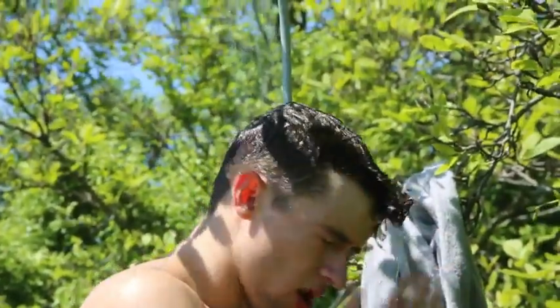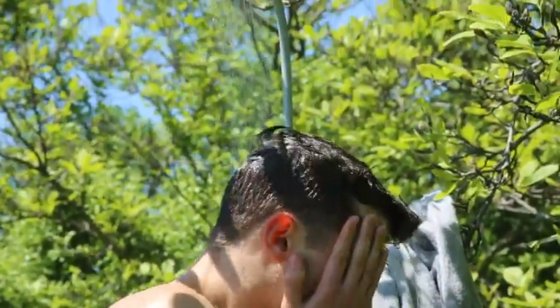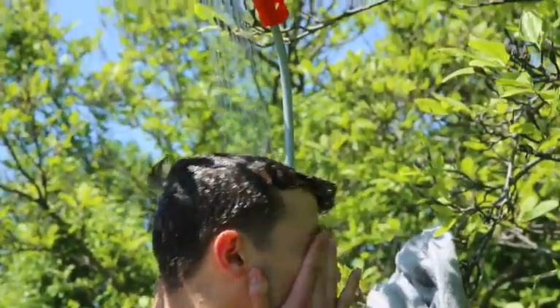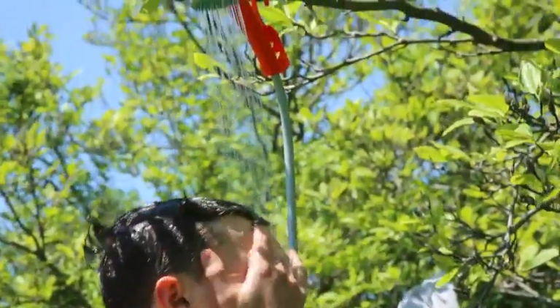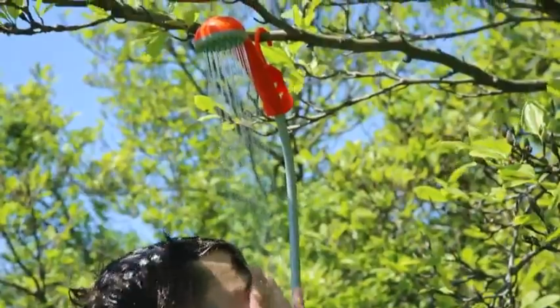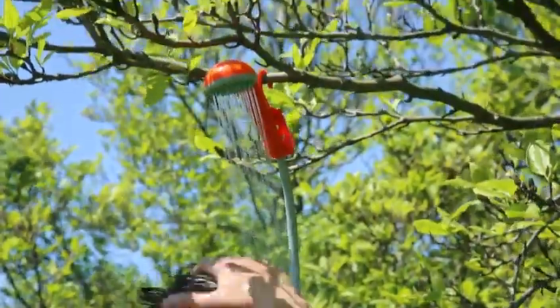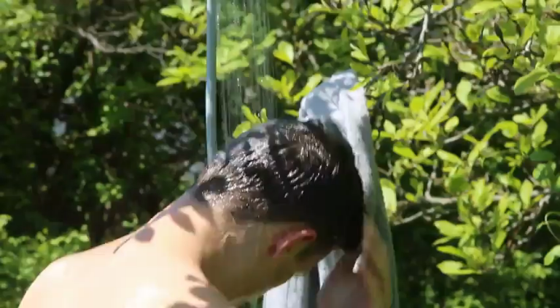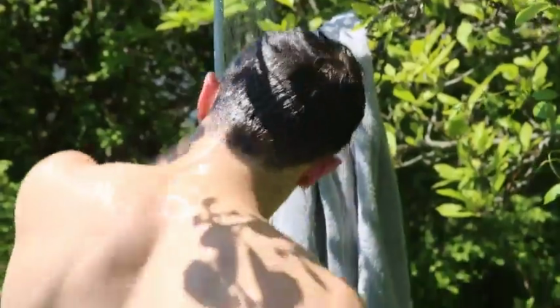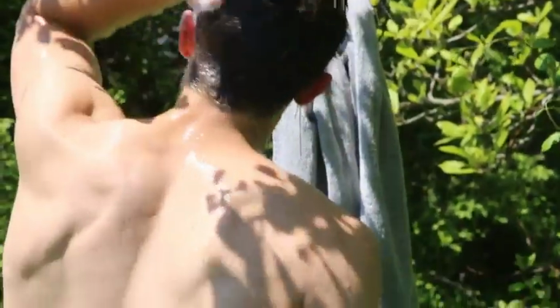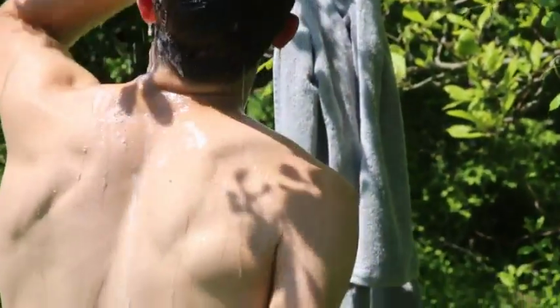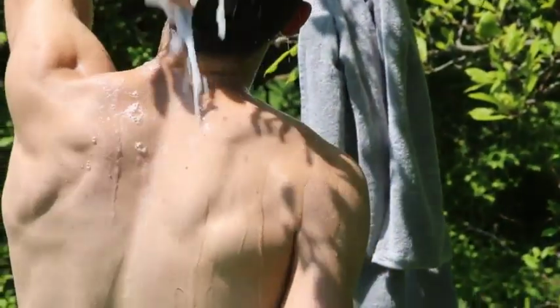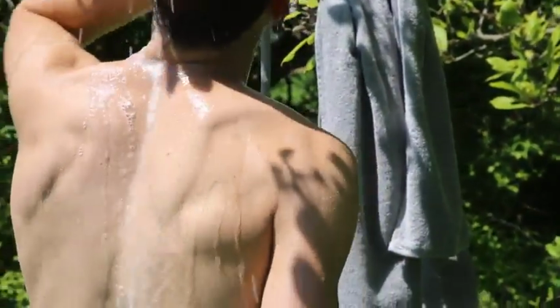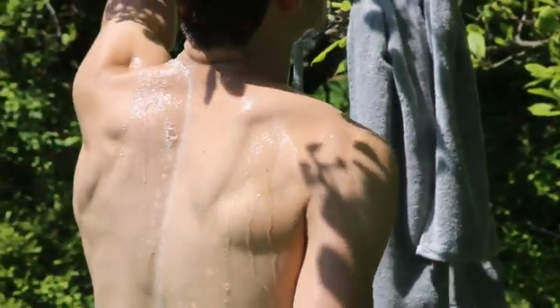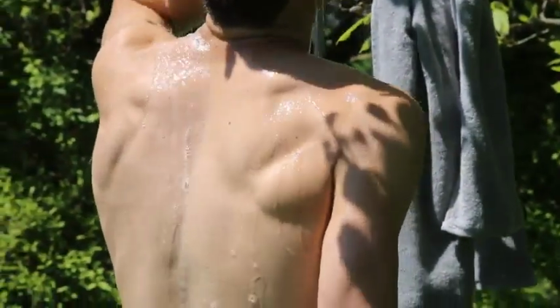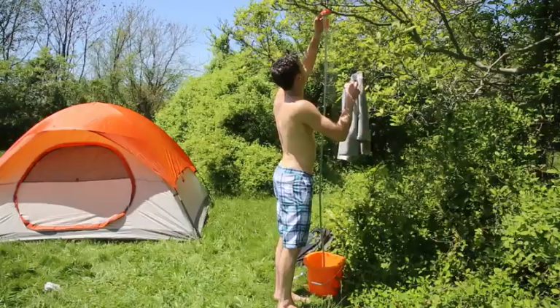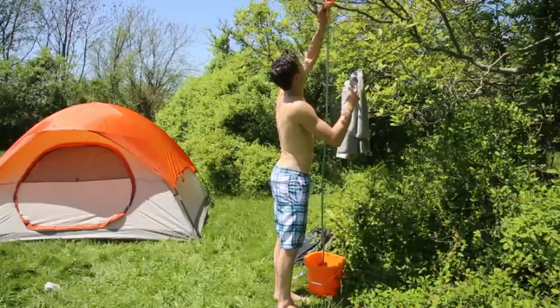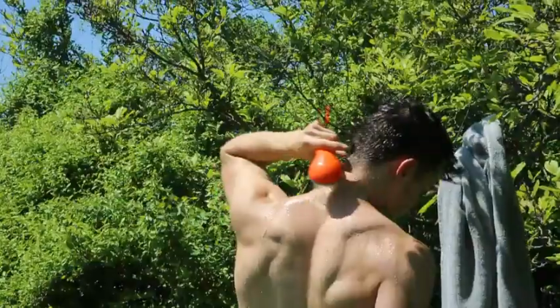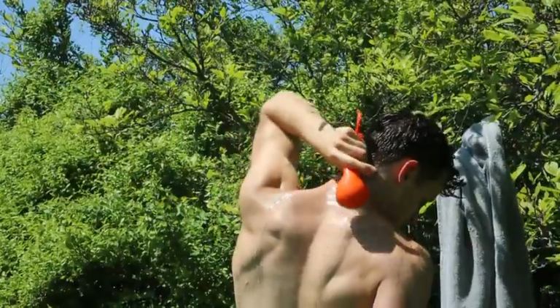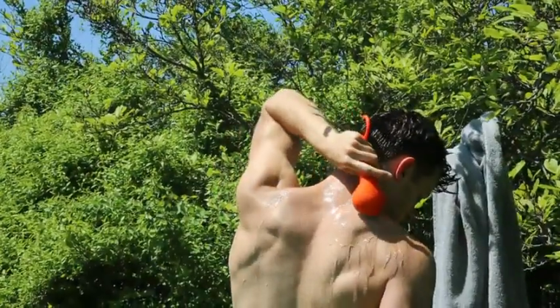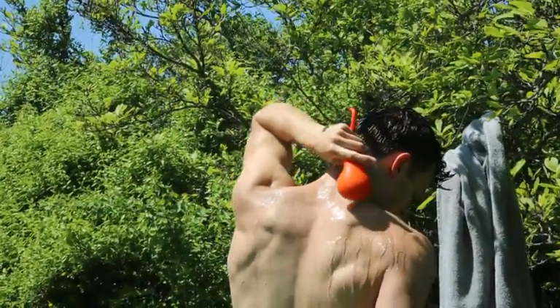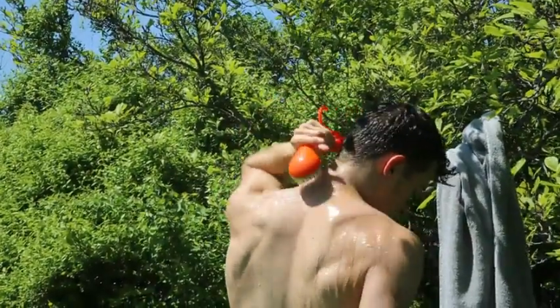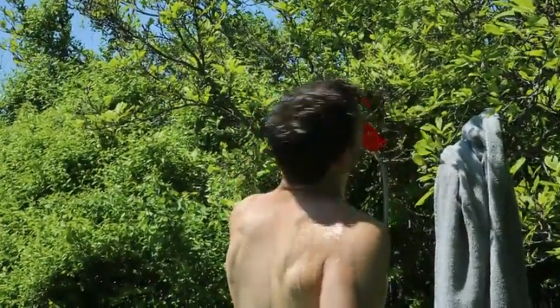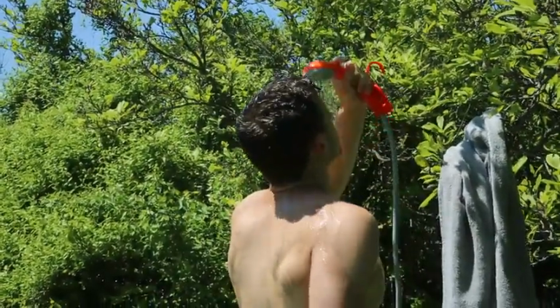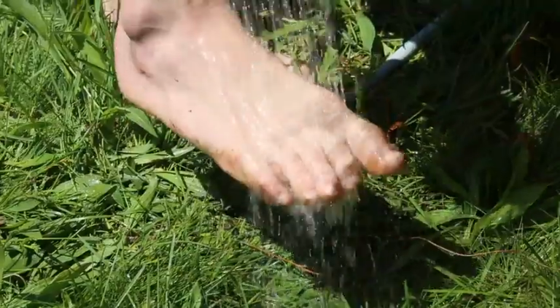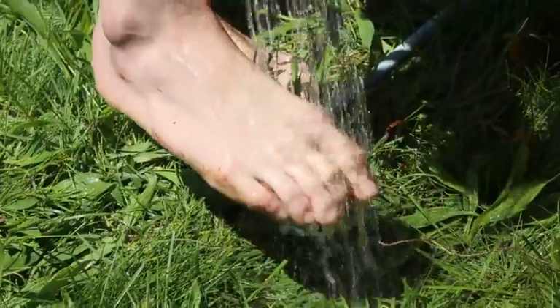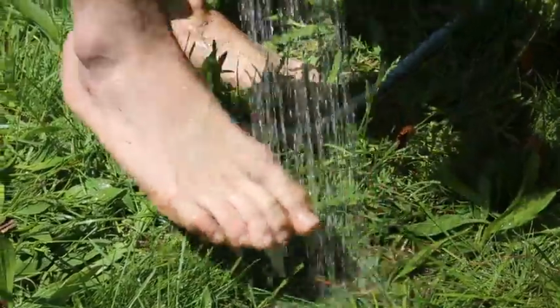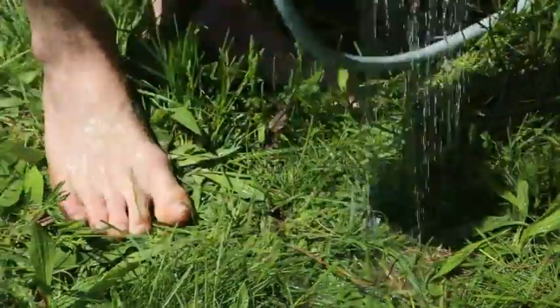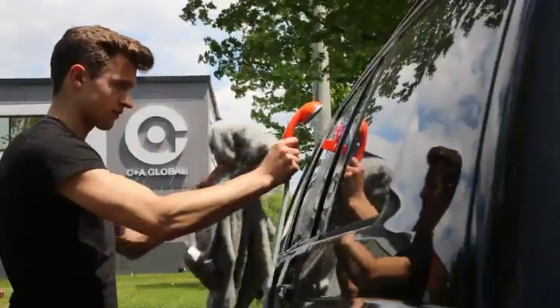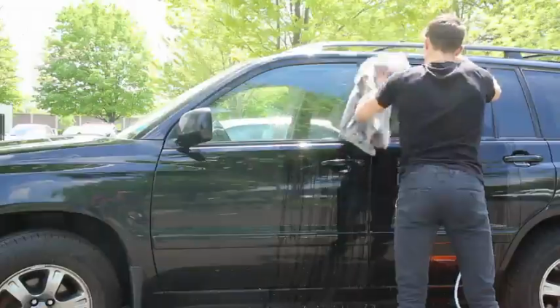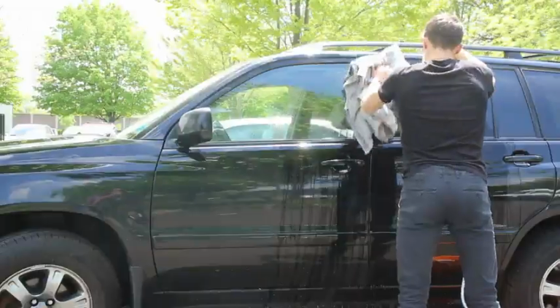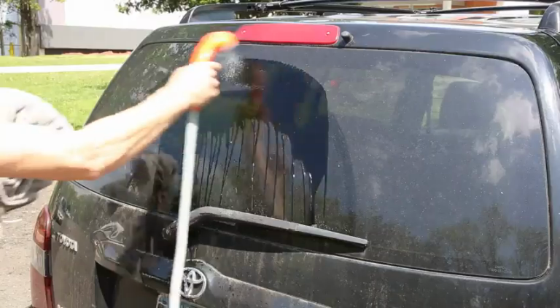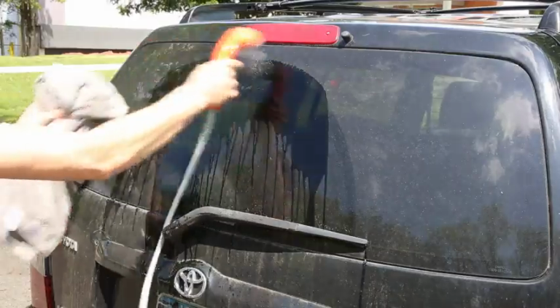An active built-in water filtration system filters the water as you shower. This lightweight portable shower can be used virtually anywhere. It's also fantastic for washing your car.